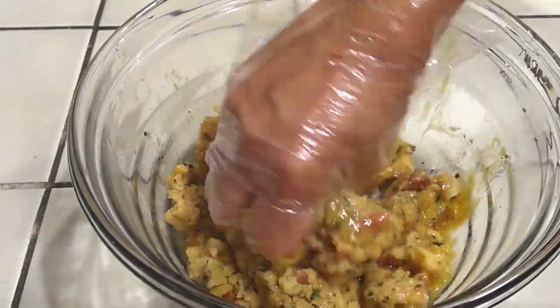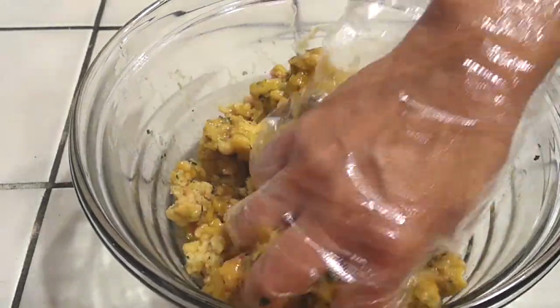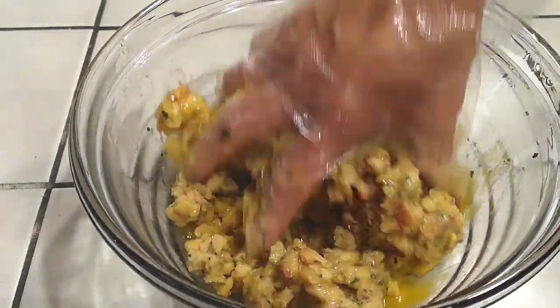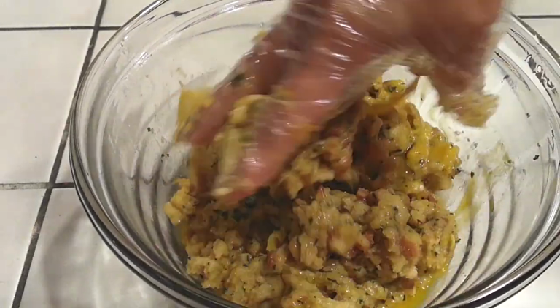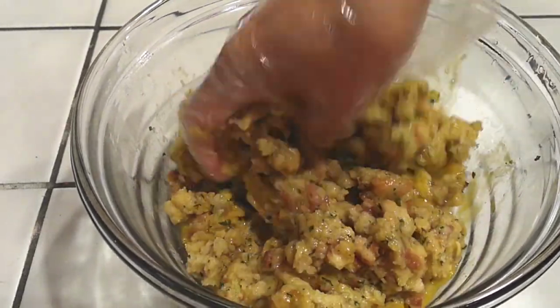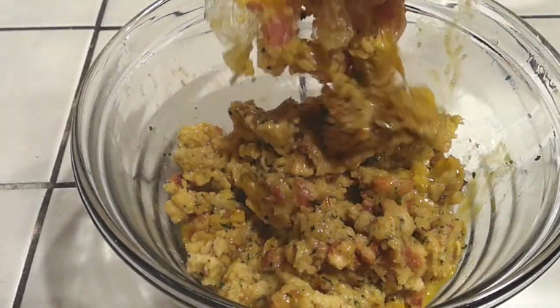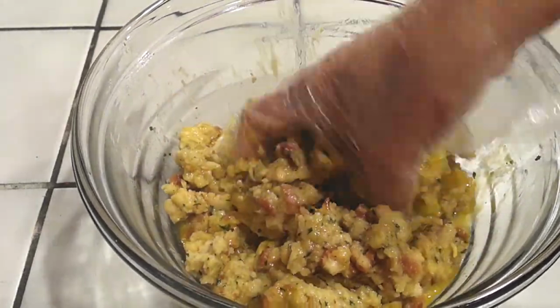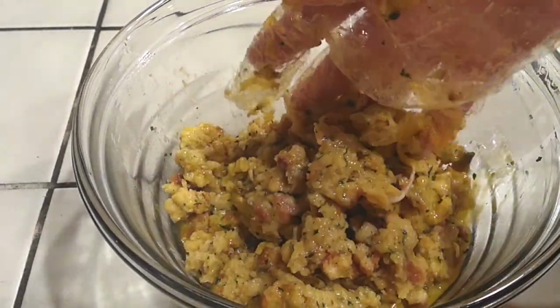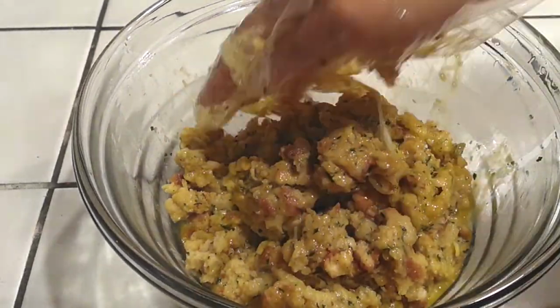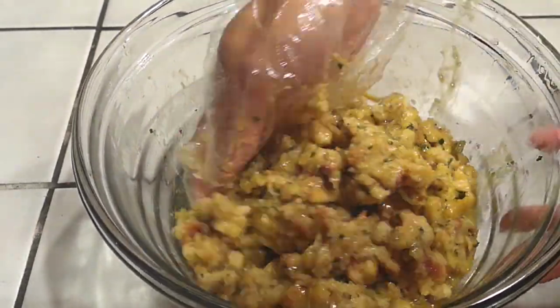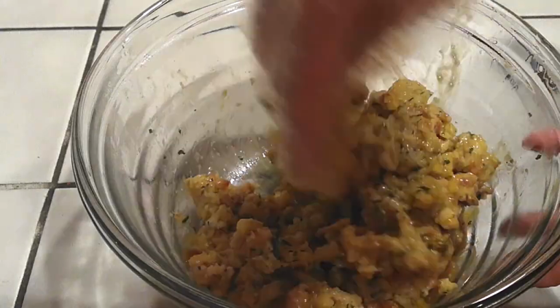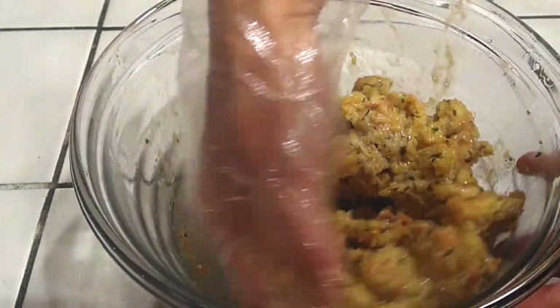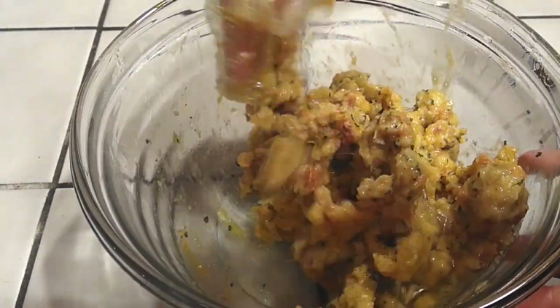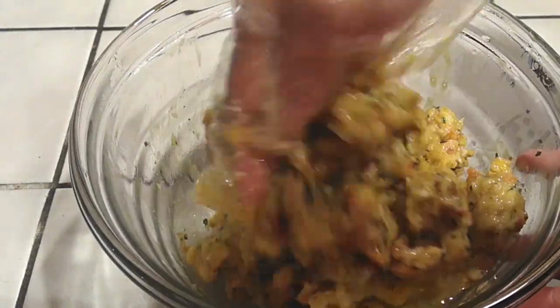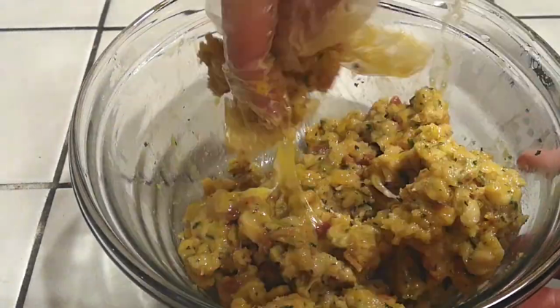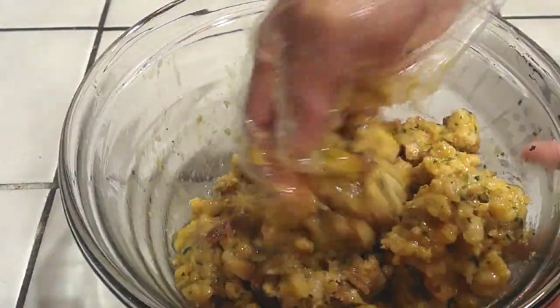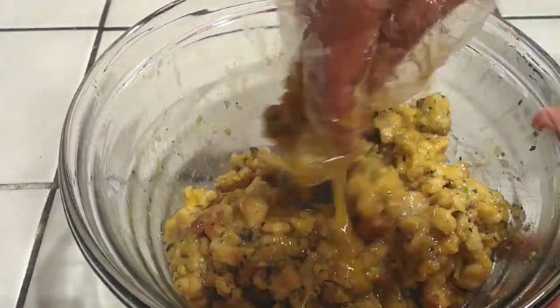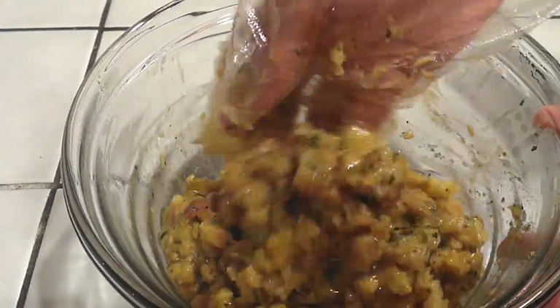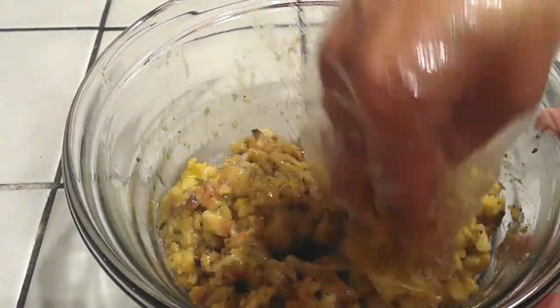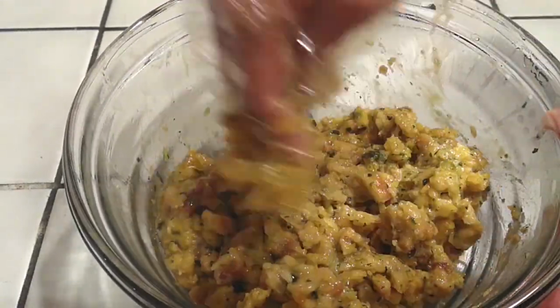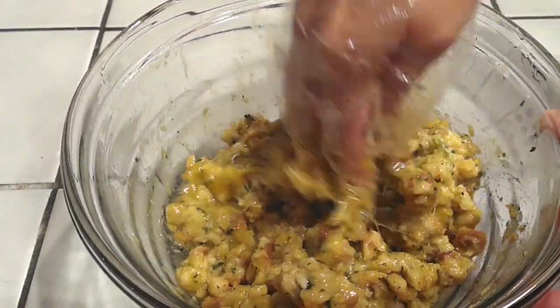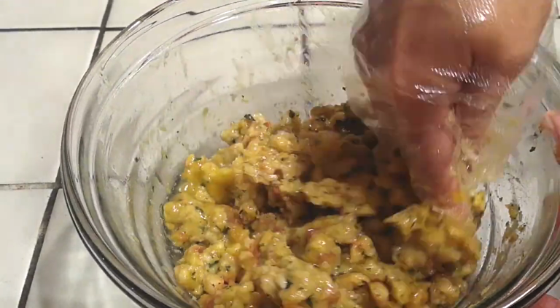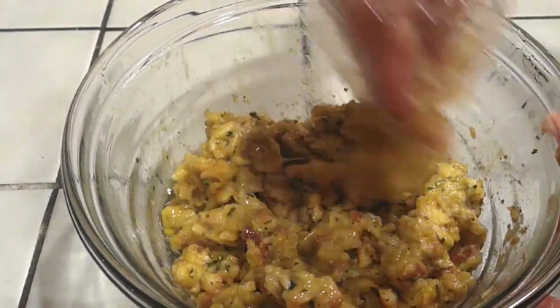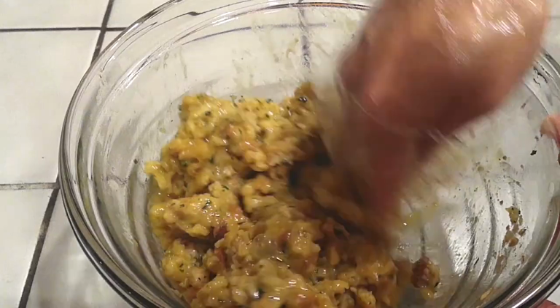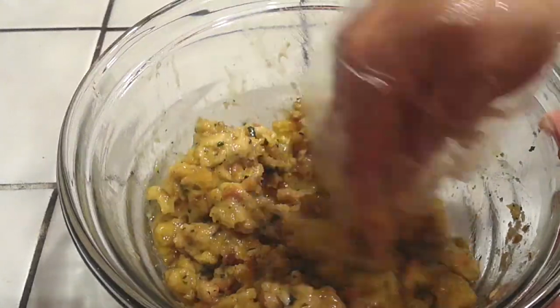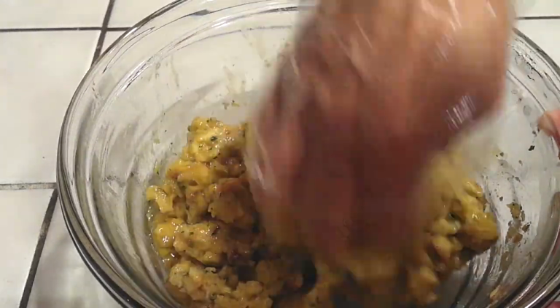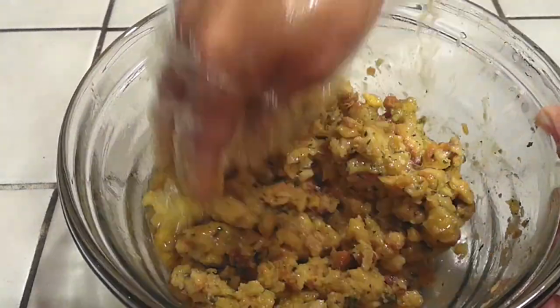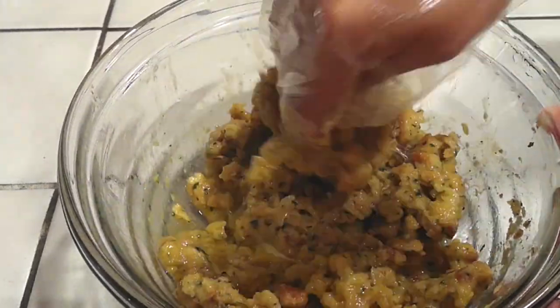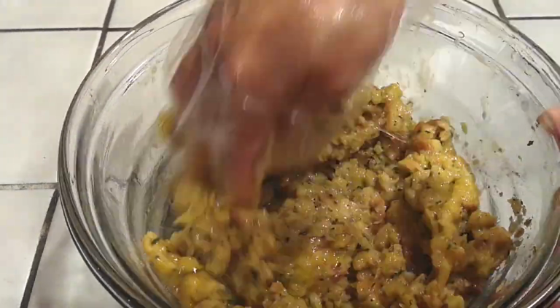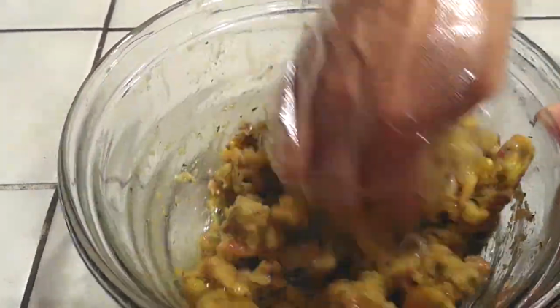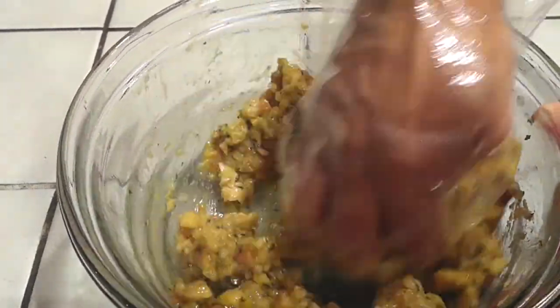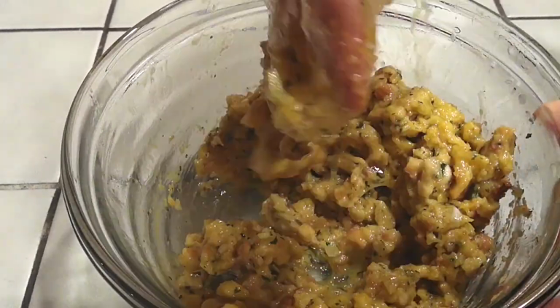All the egg is doing is helping bind the stuffing so it doesn't come apart and fall loose. So make sure it's well combined, mix it nicely, and then we're going to start throwing these right into the waffle iron. It's that easy.